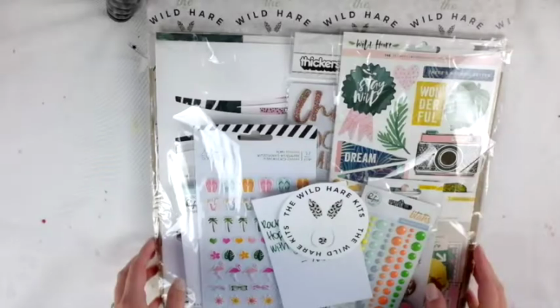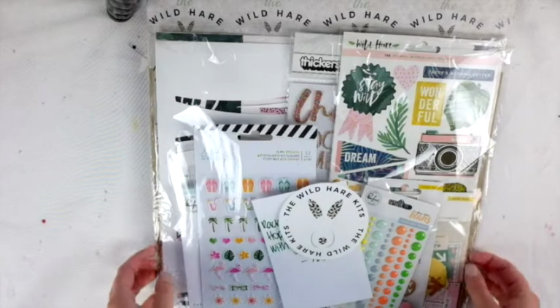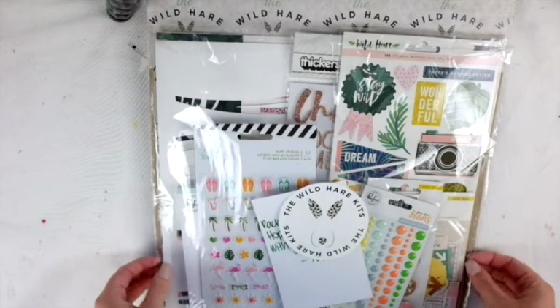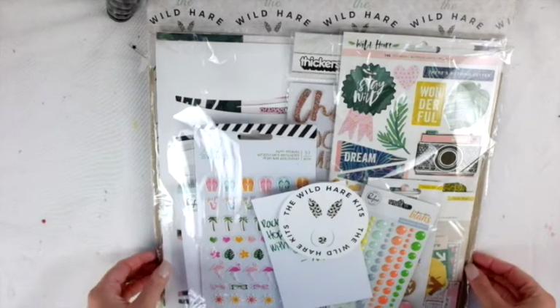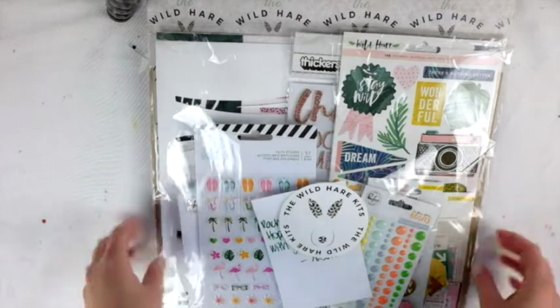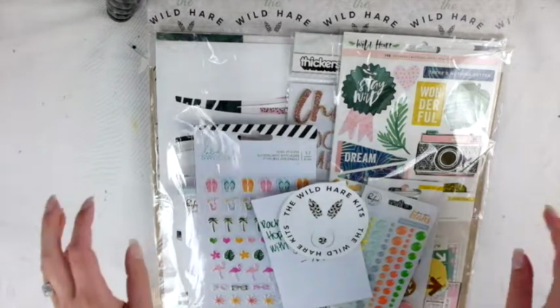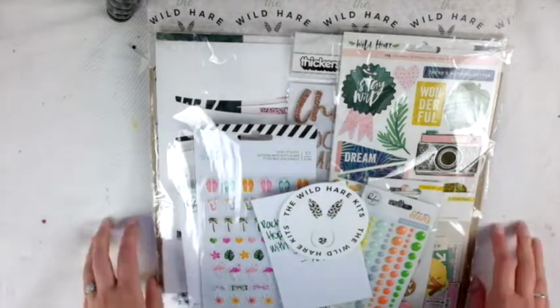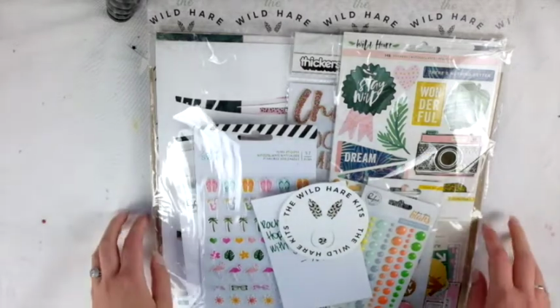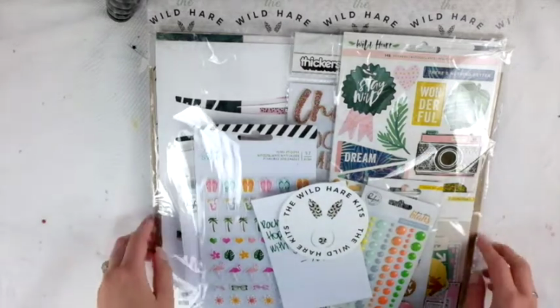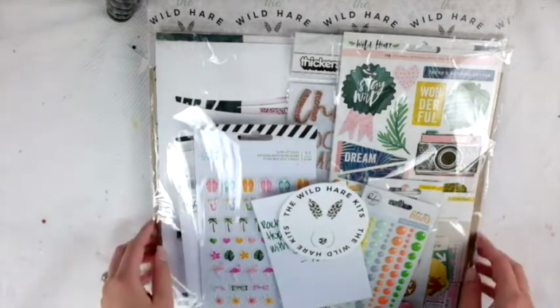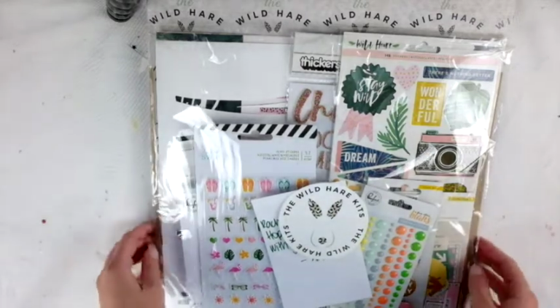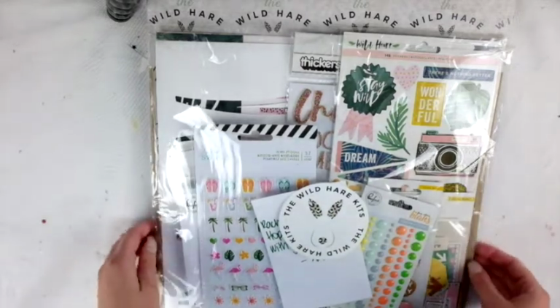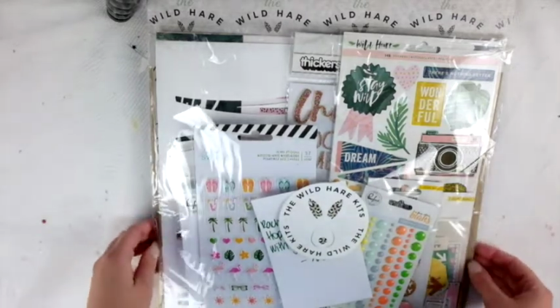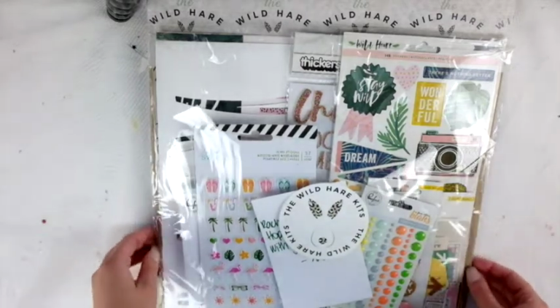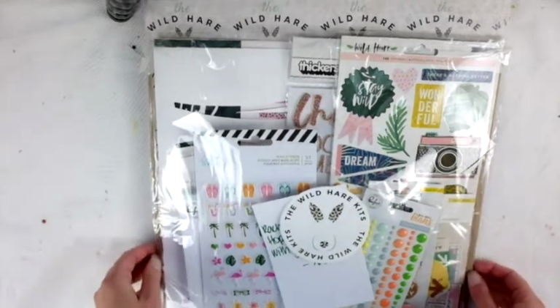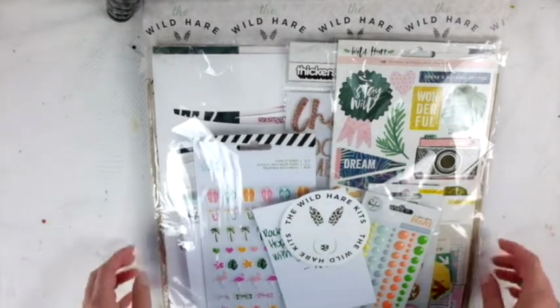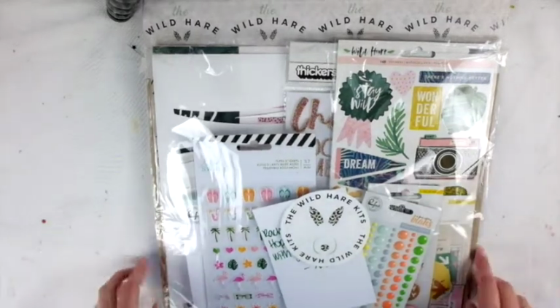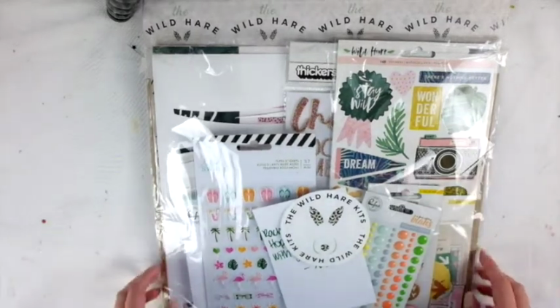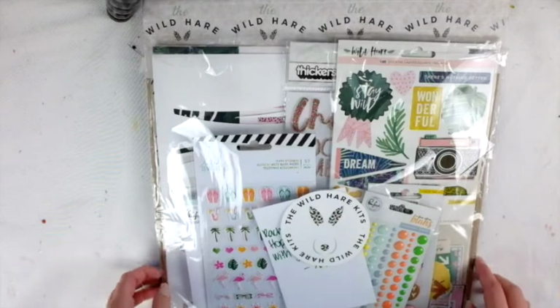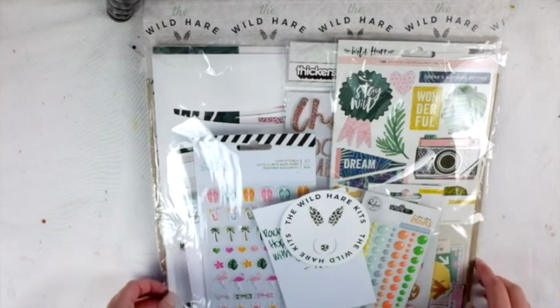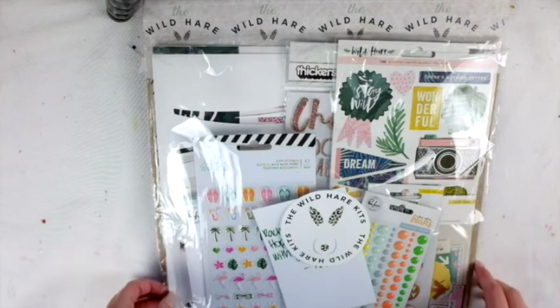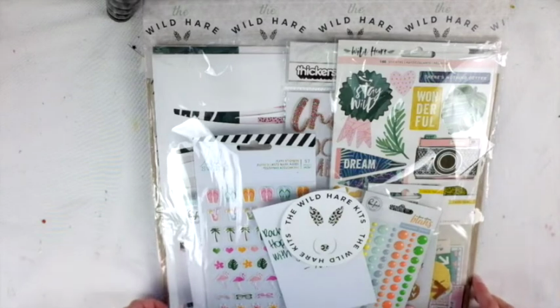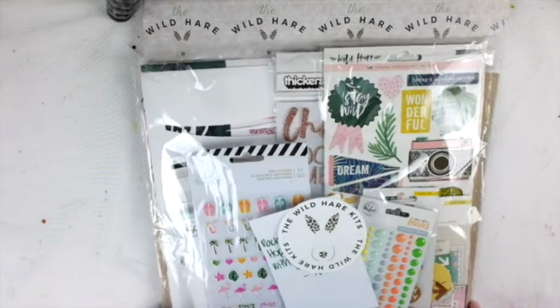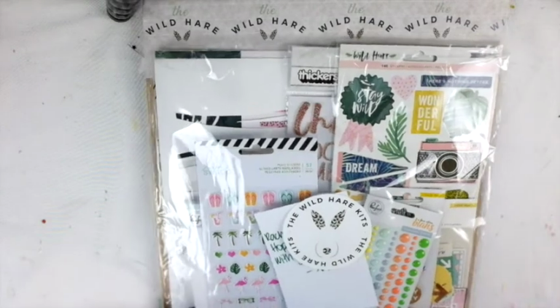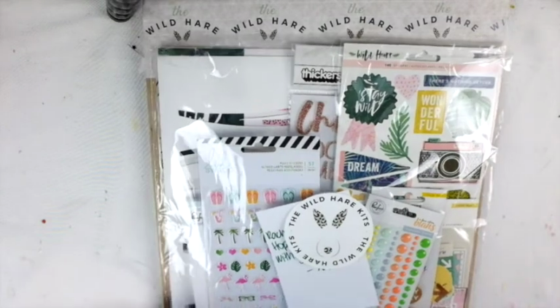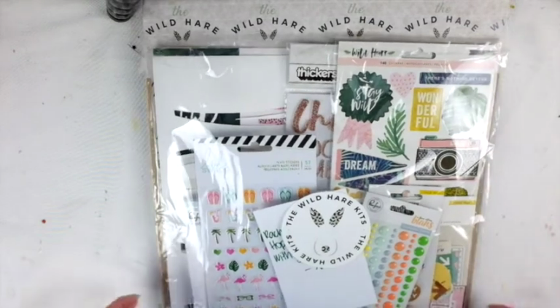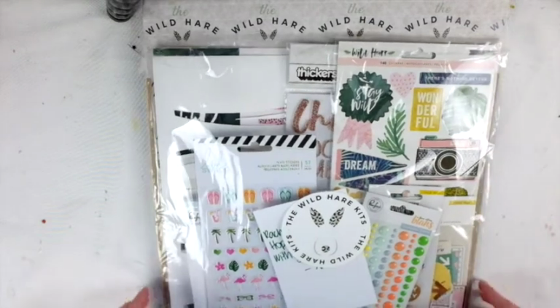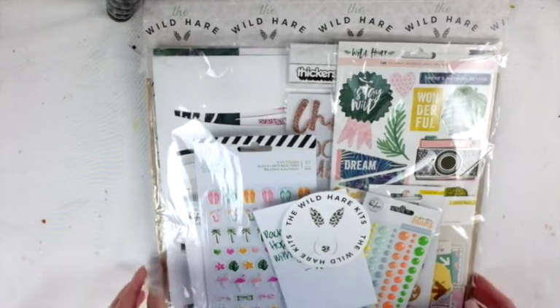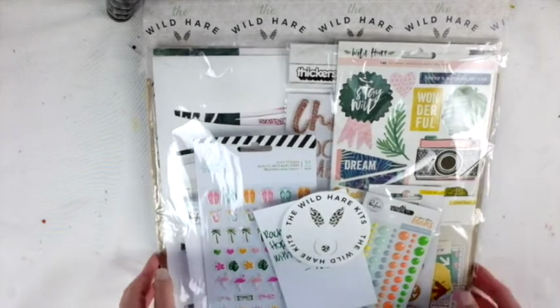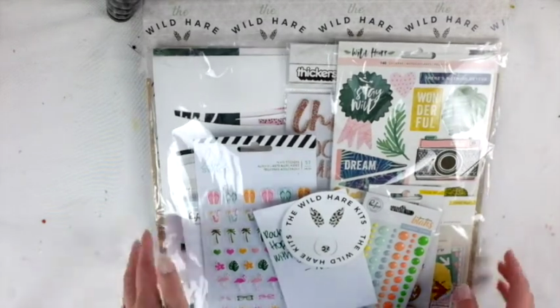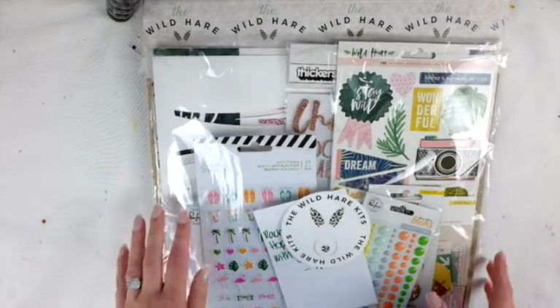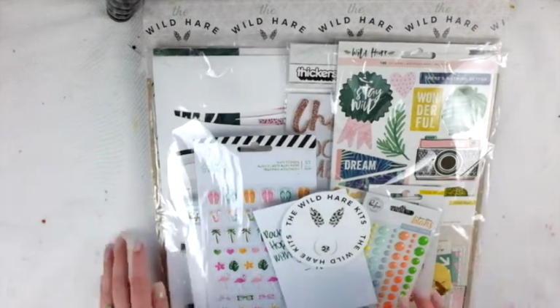I'm super excited because today I'm sharing my very first Wild Haircut kit. I am on the Wild Haircut design team and I'll leave the link down below for the website.